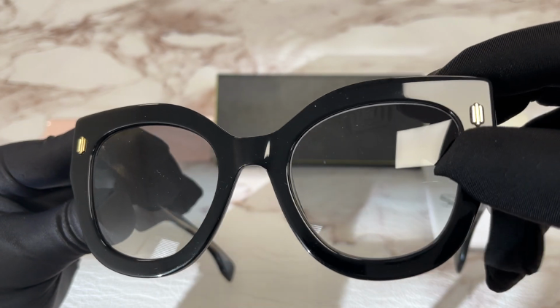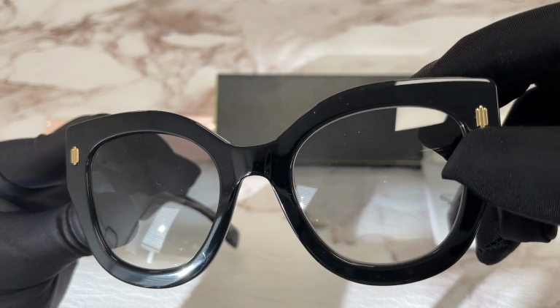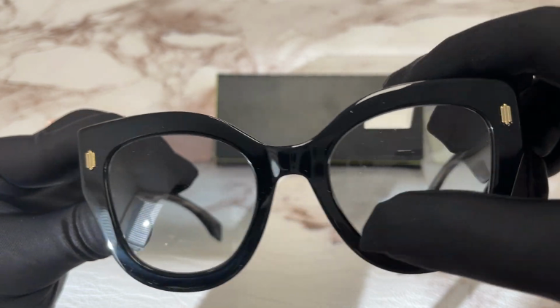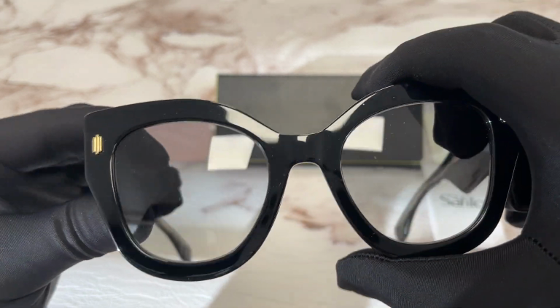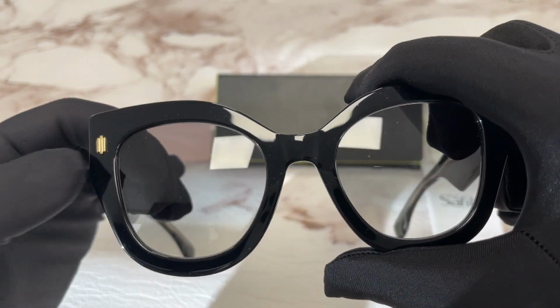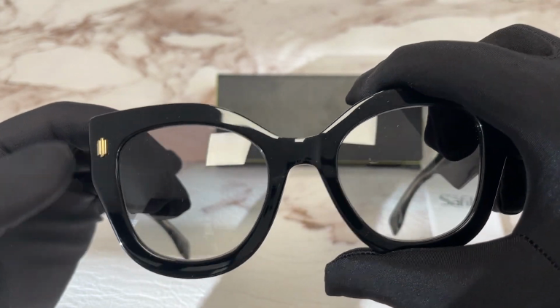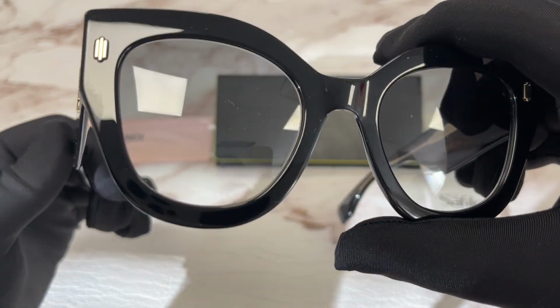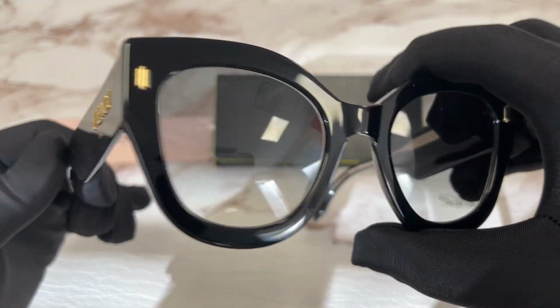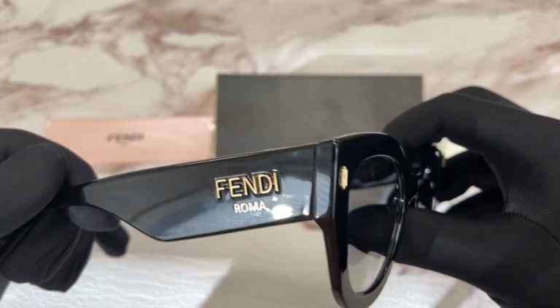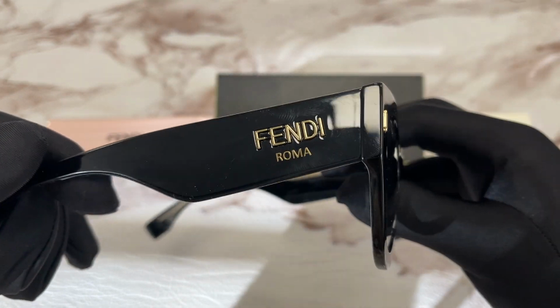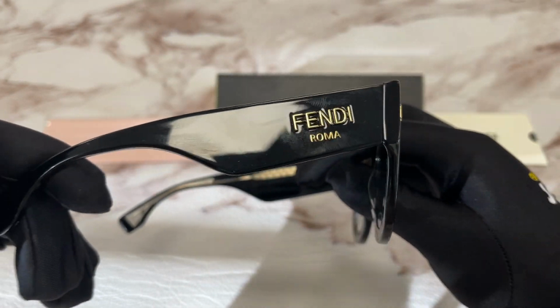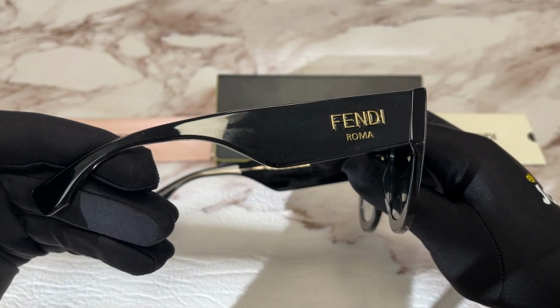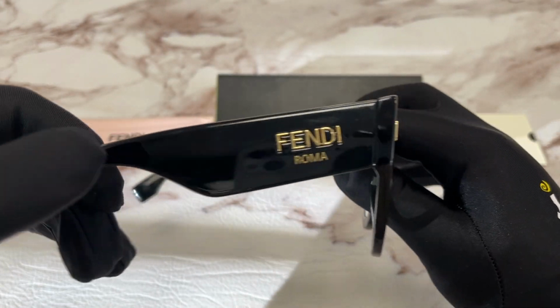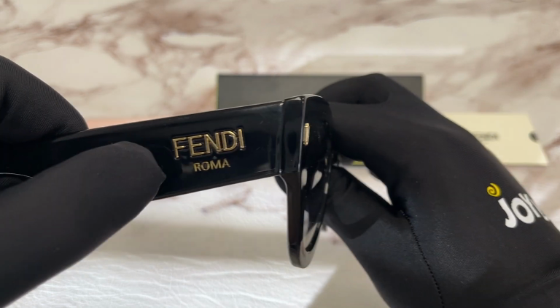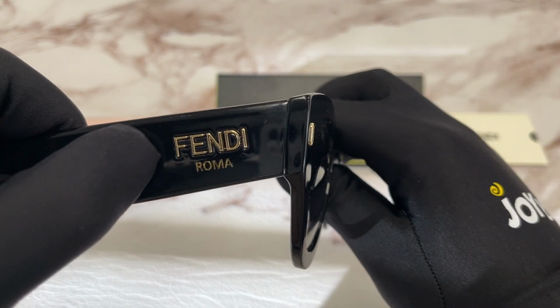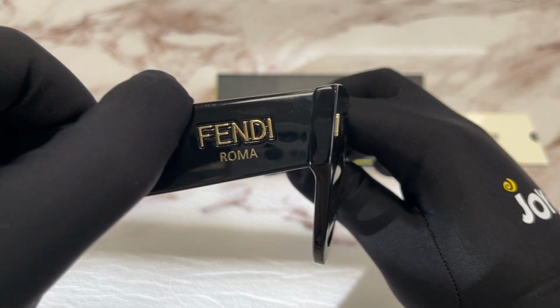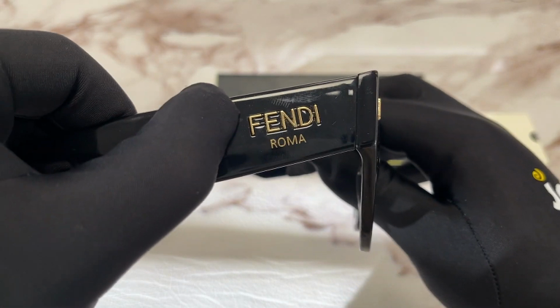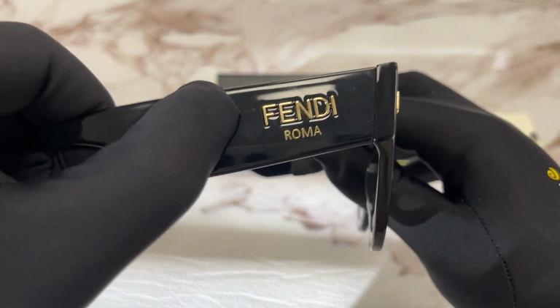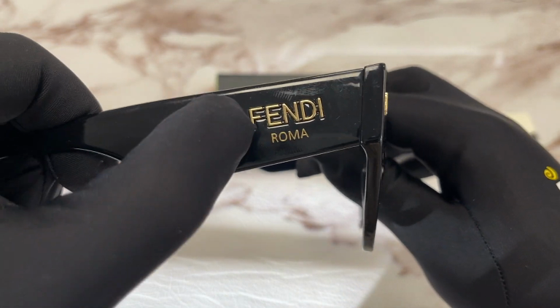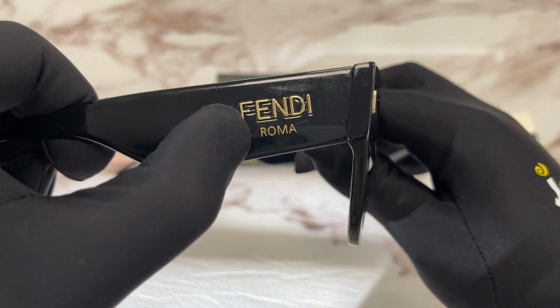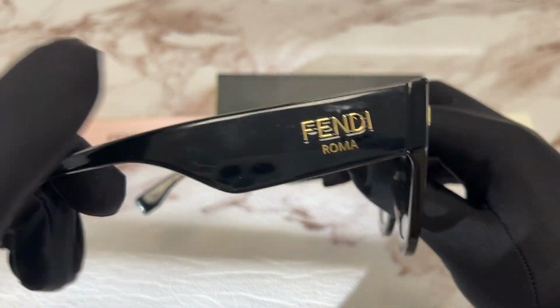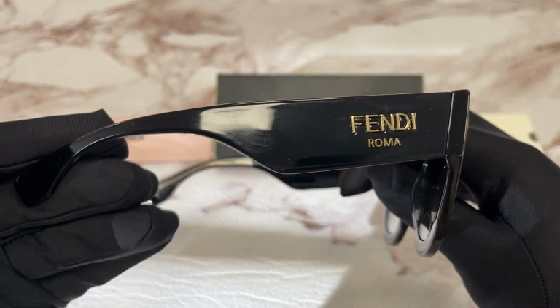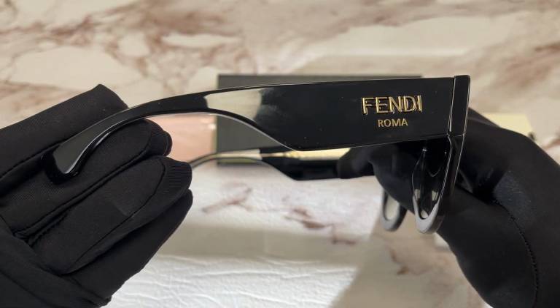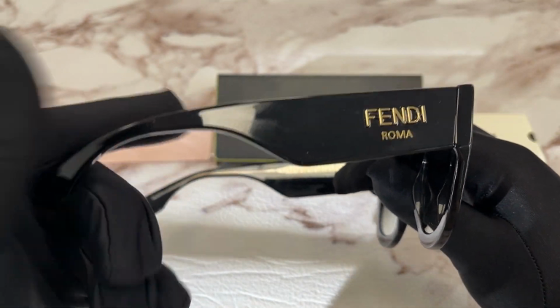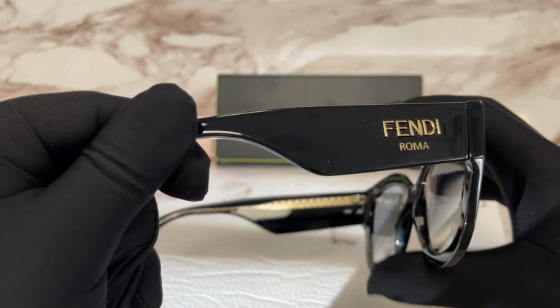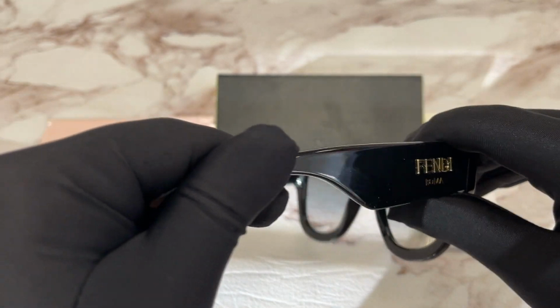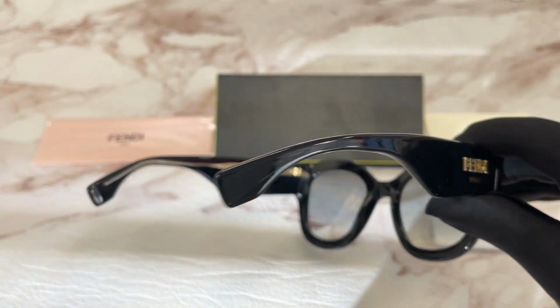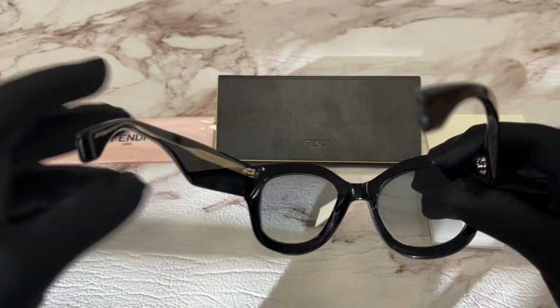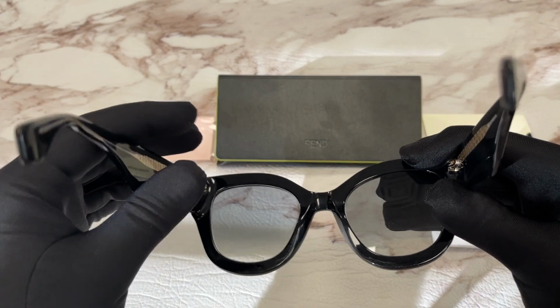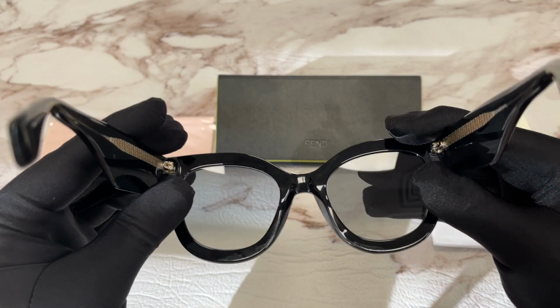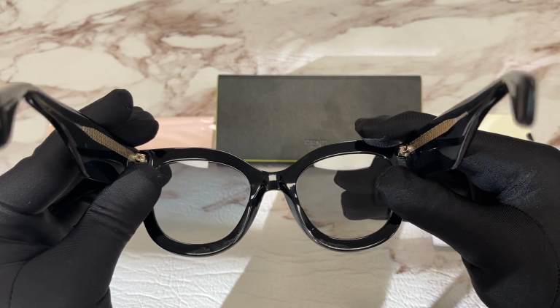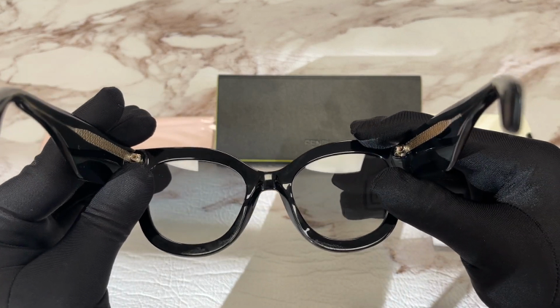We have Fendi detailing over here at the front. This is the temples. We have a Fendi logo in gold and Roma as well.